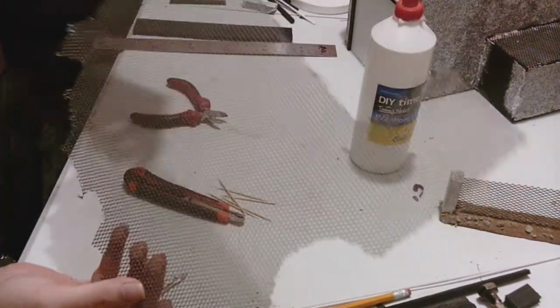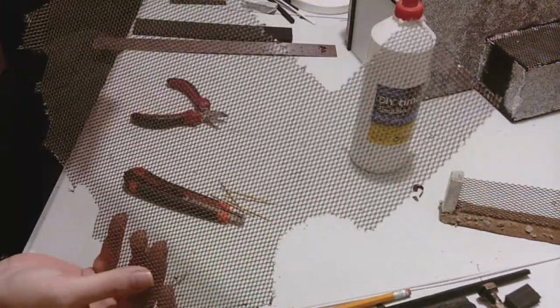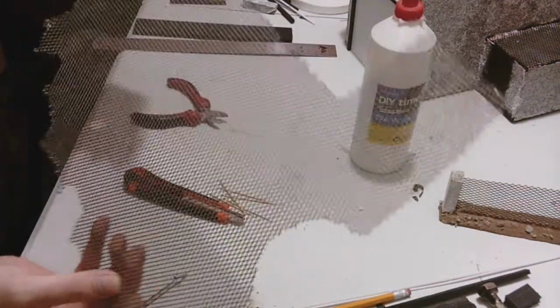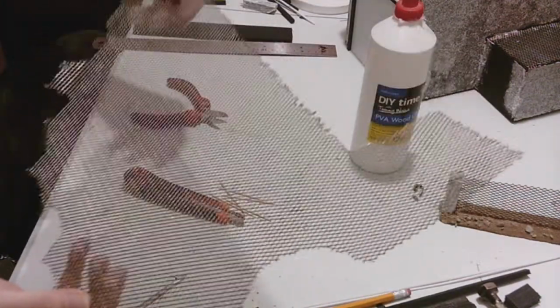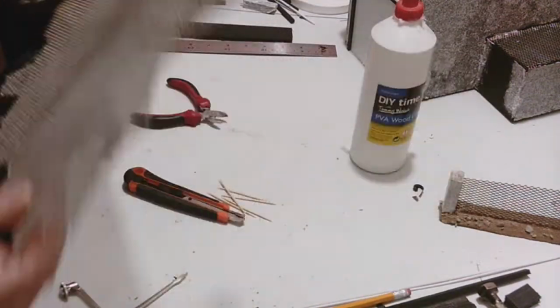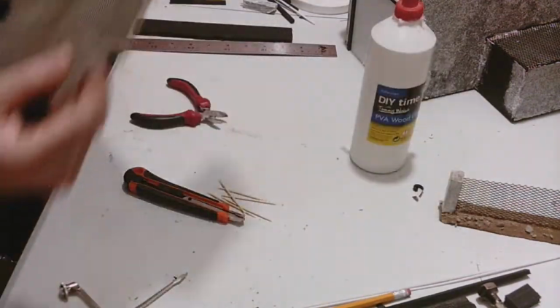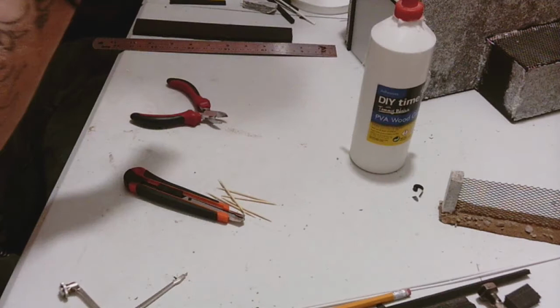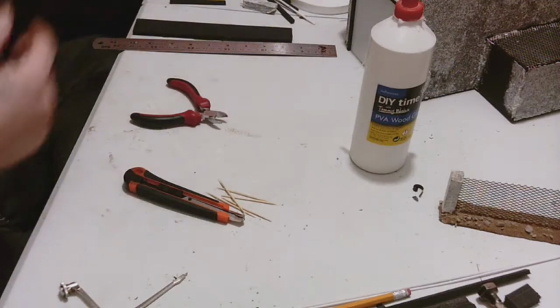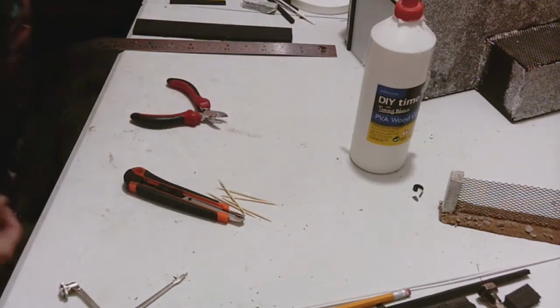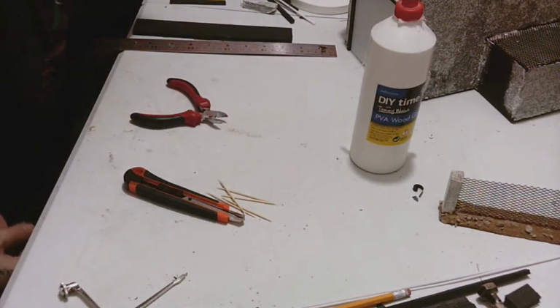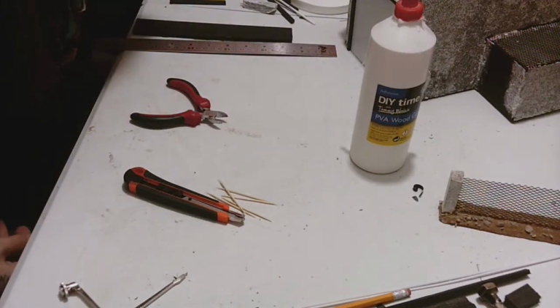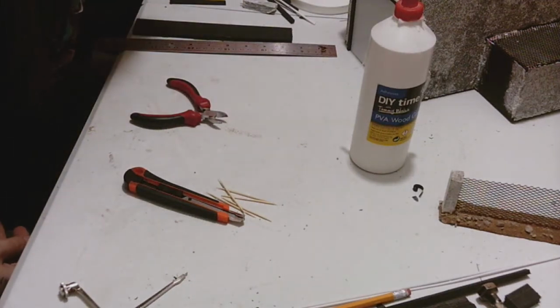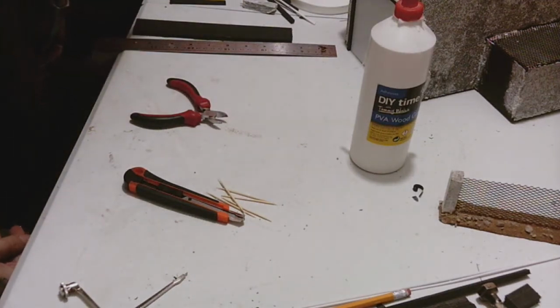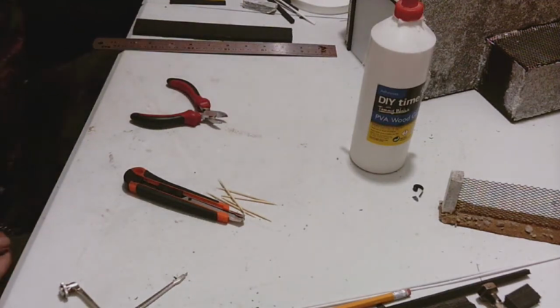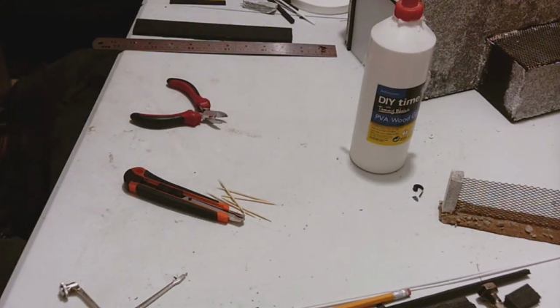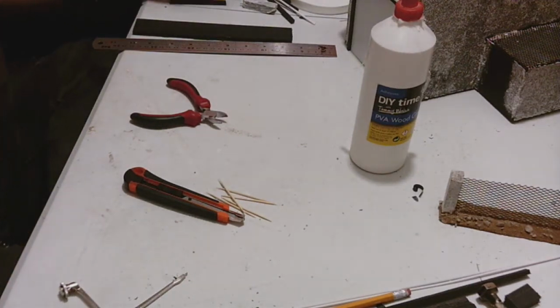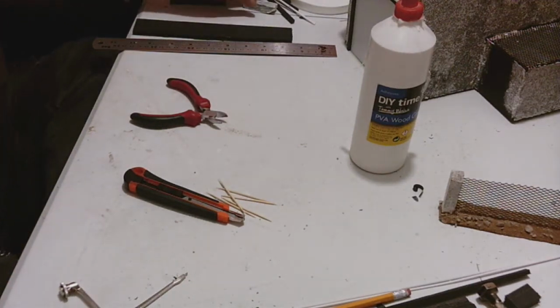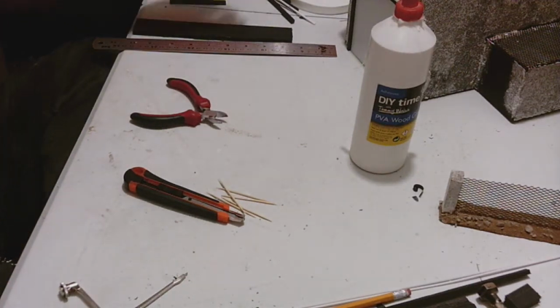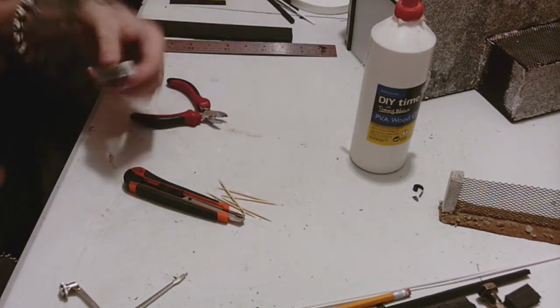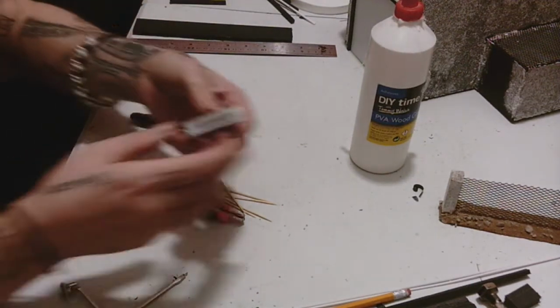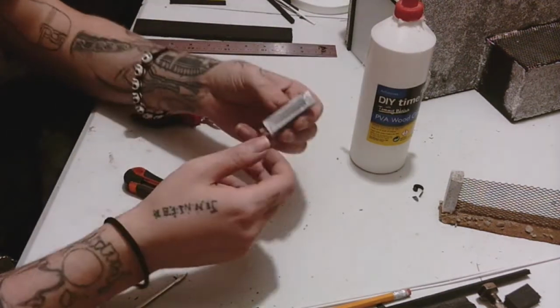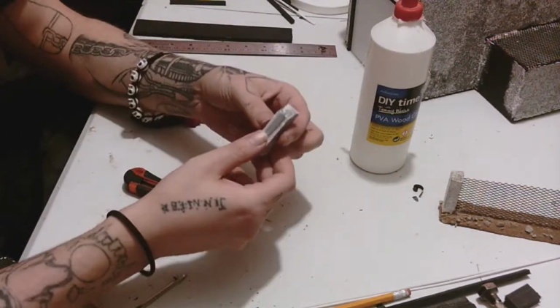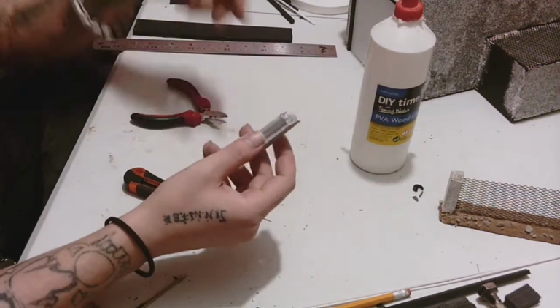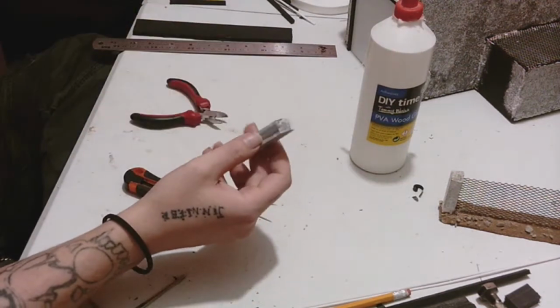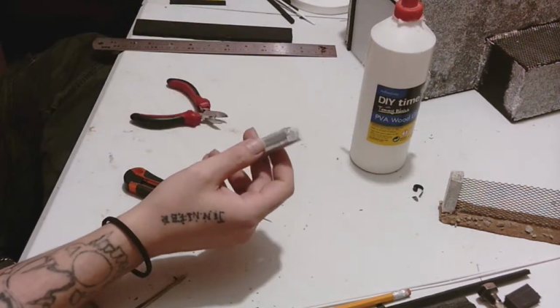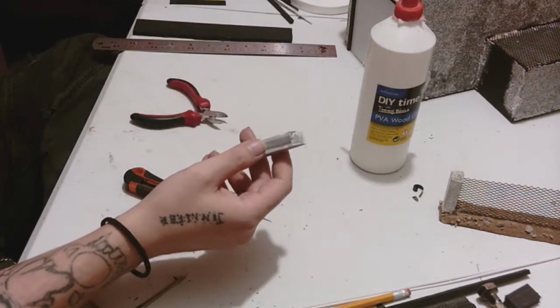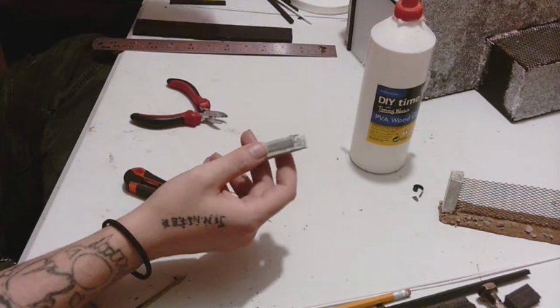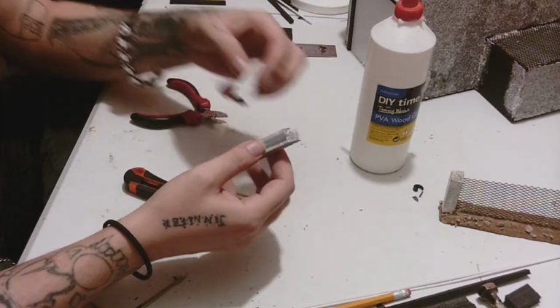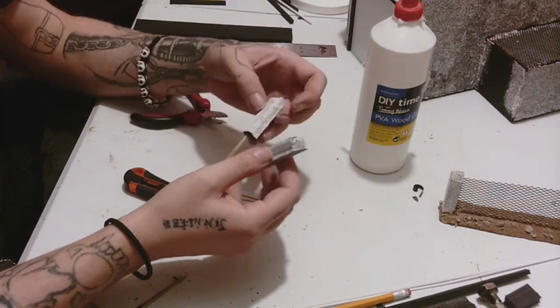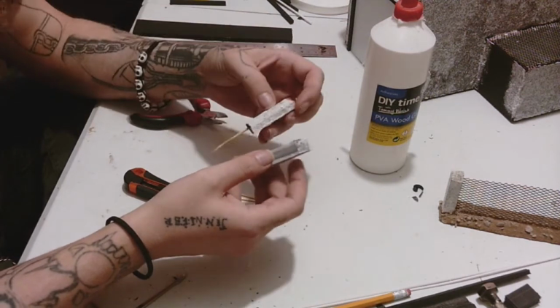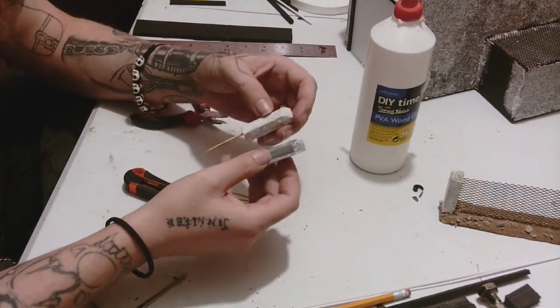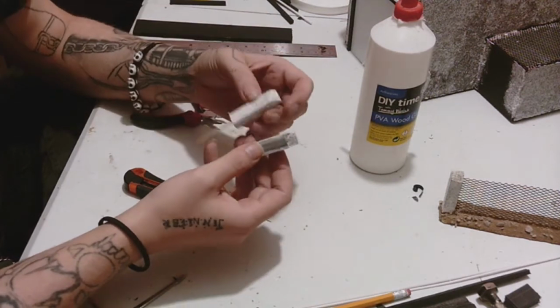This material here — I don't know where I got this from, I just picked it up from B&Q. I mean, I don't know what it's for, just one of those things where you wander around B&Q and picked it up.